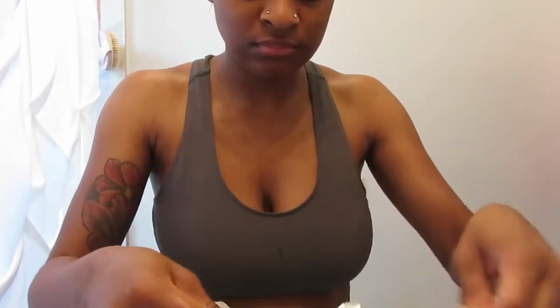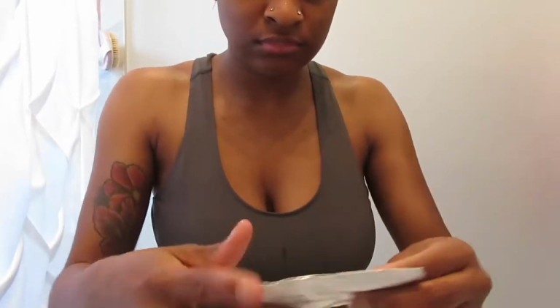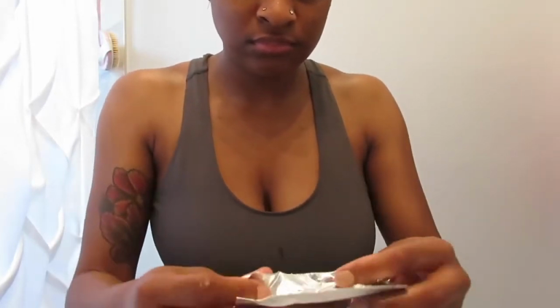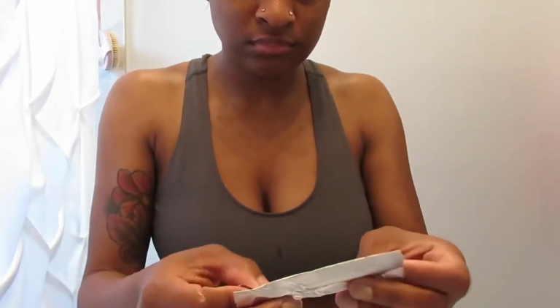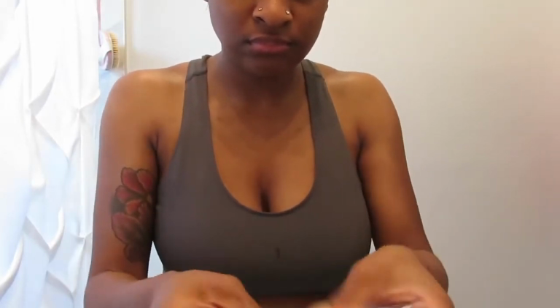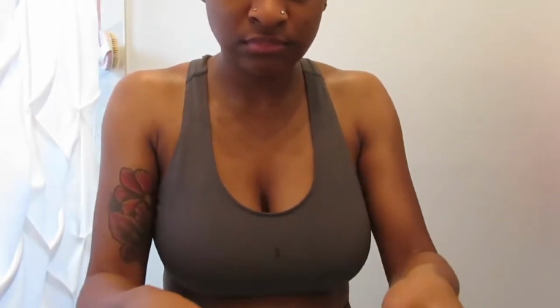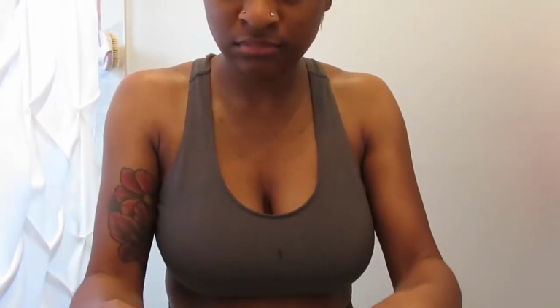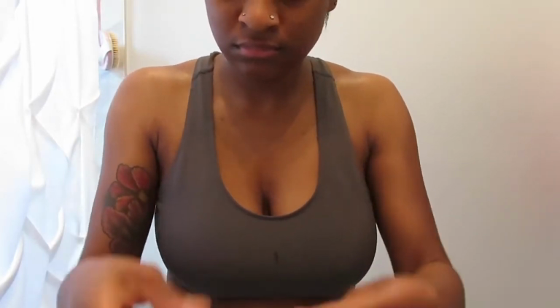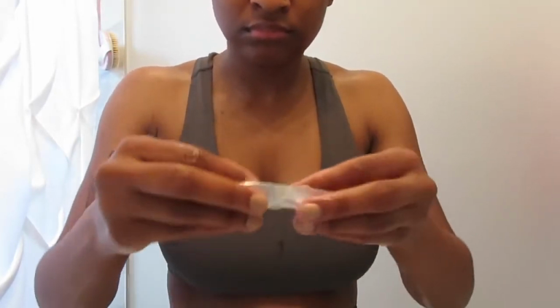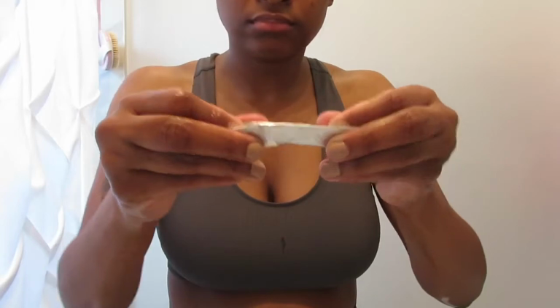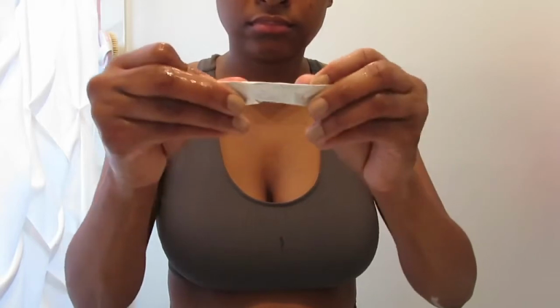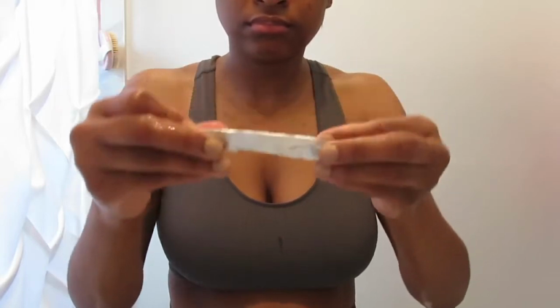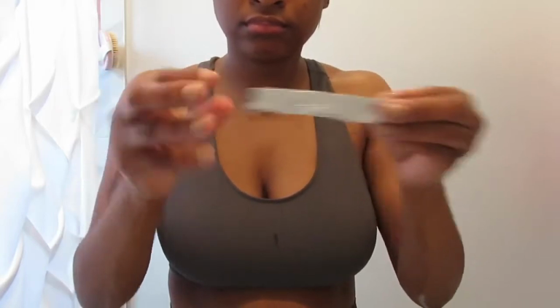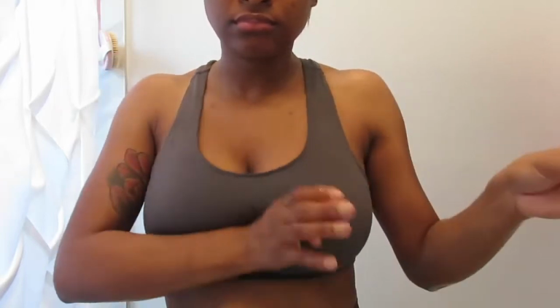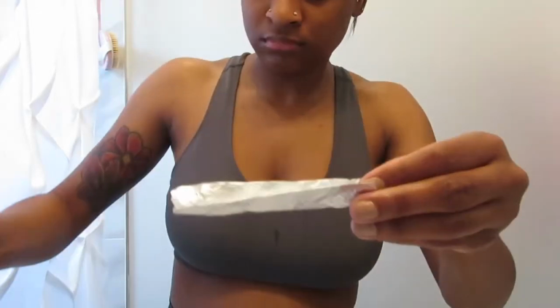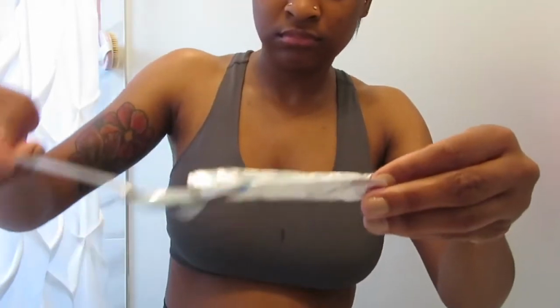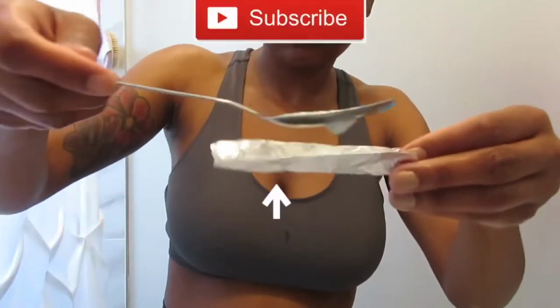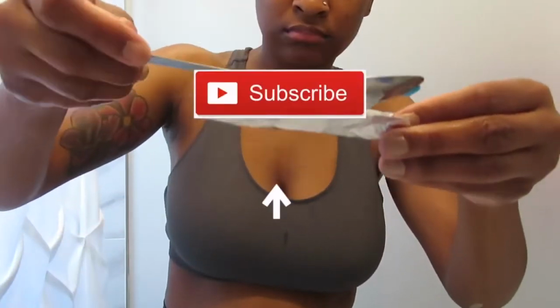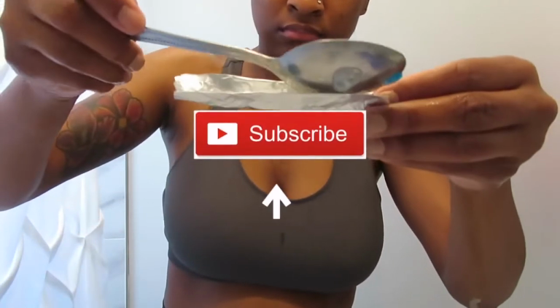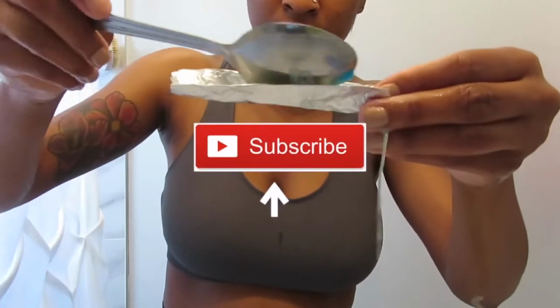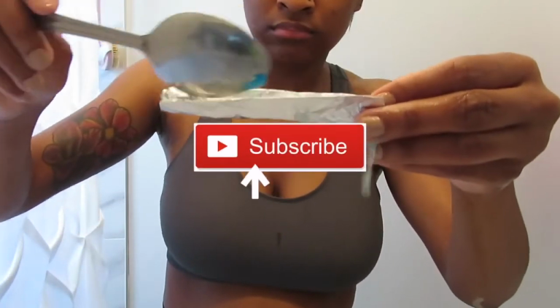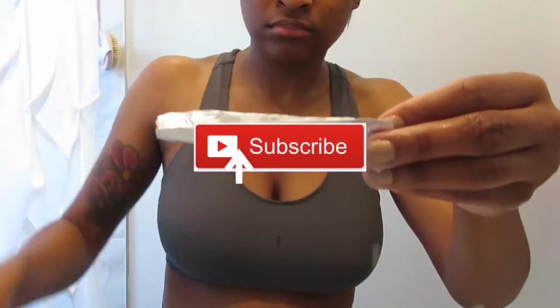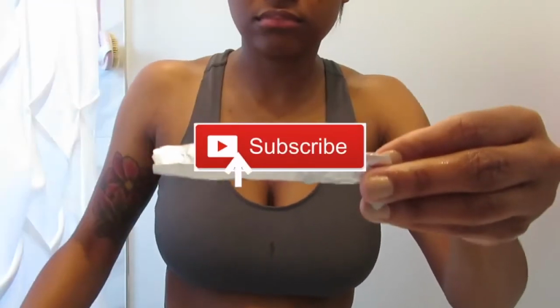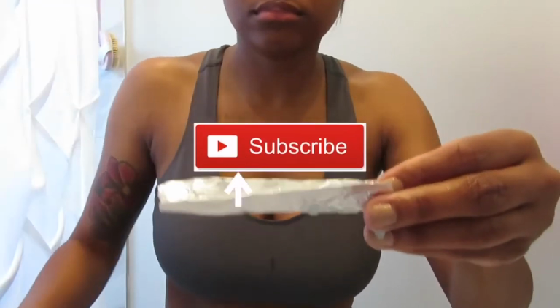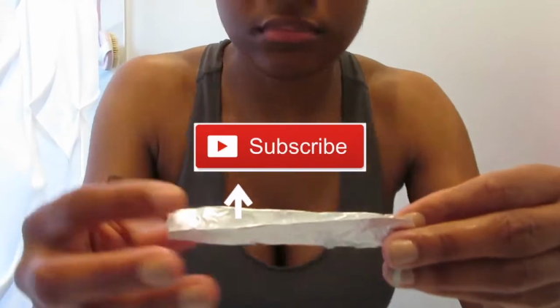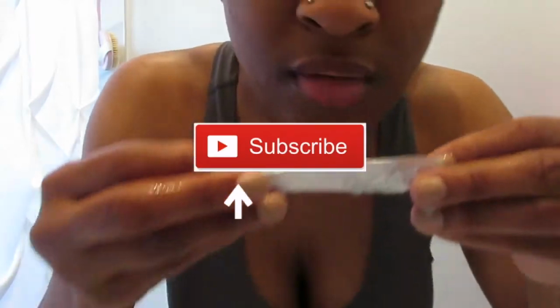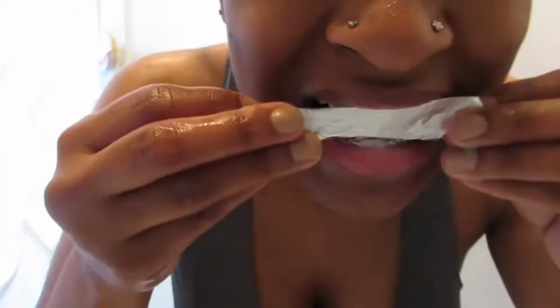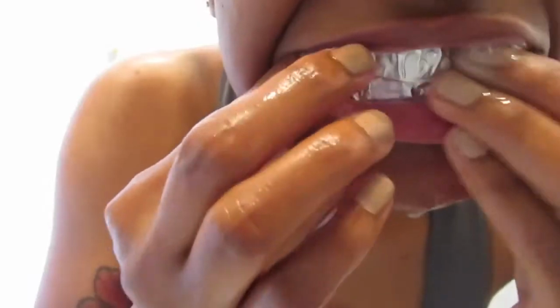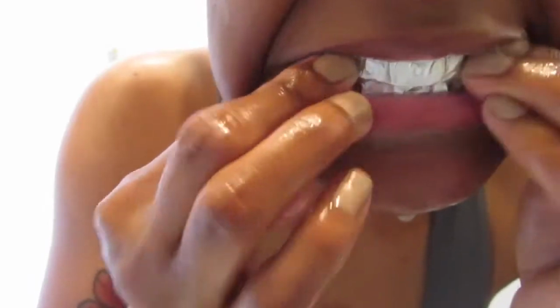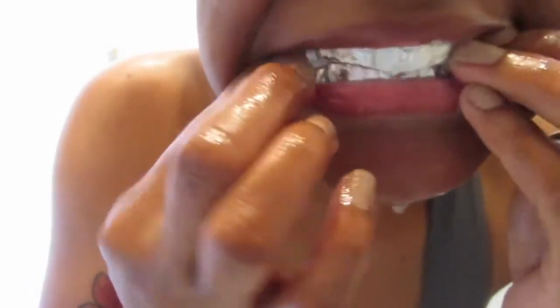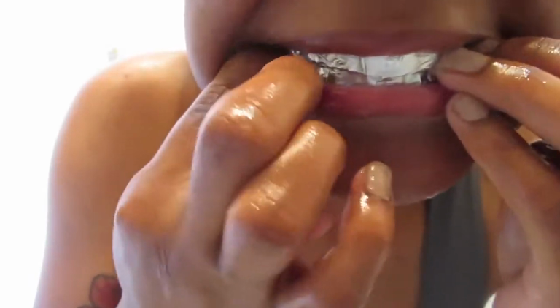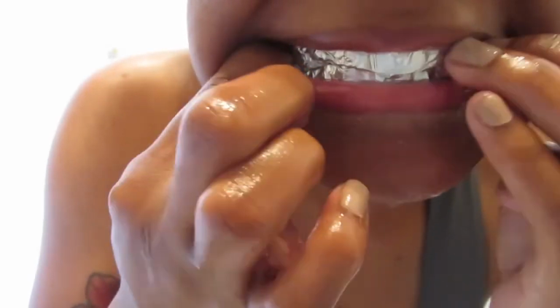If you are enjoying this video so far, please make sure that you're hitting that like button. Also make sure that you do subscribe to my channel so that you can see more DIYs and more from me.